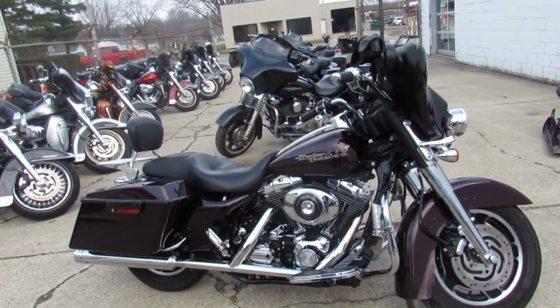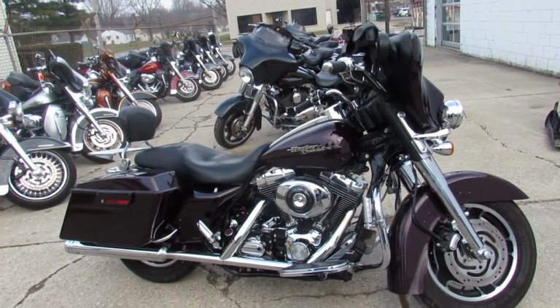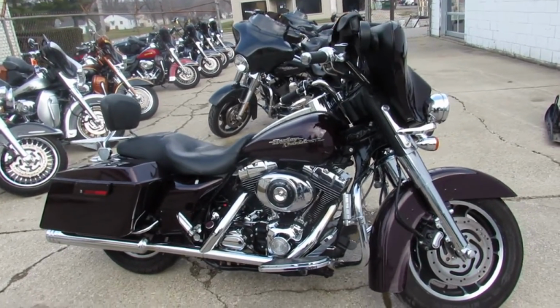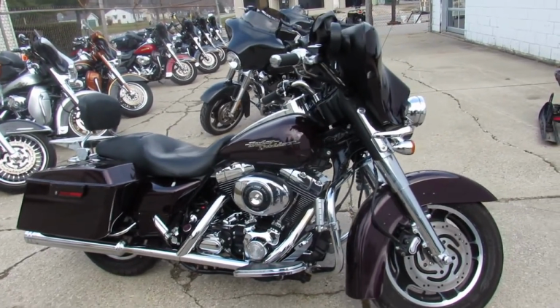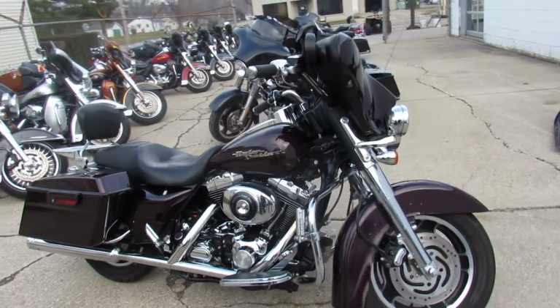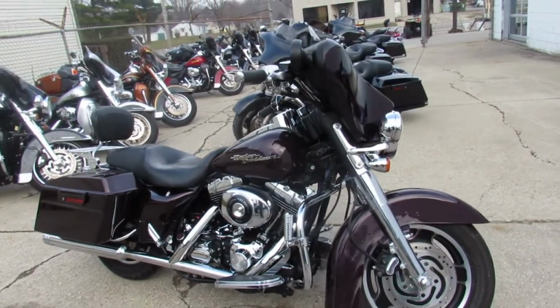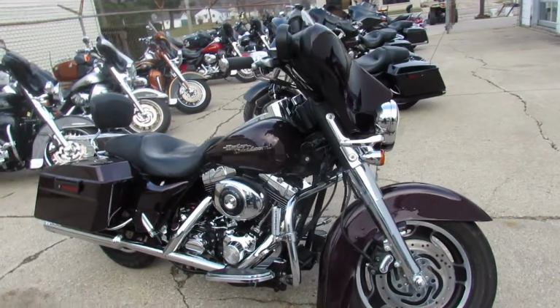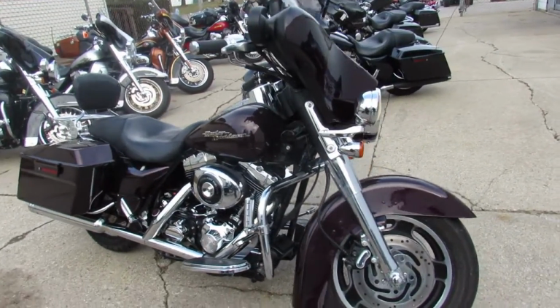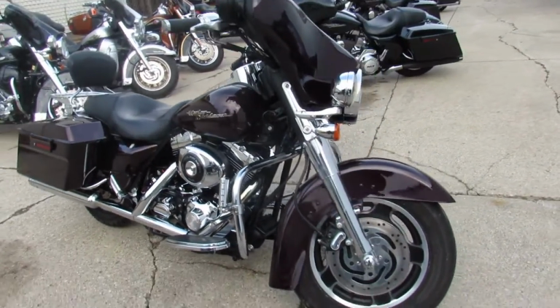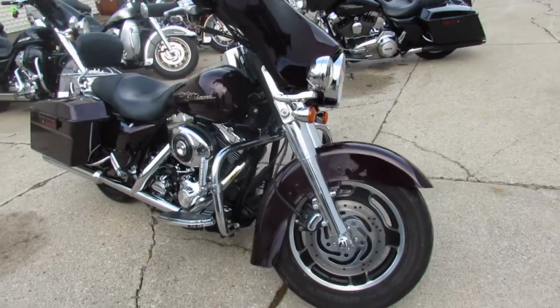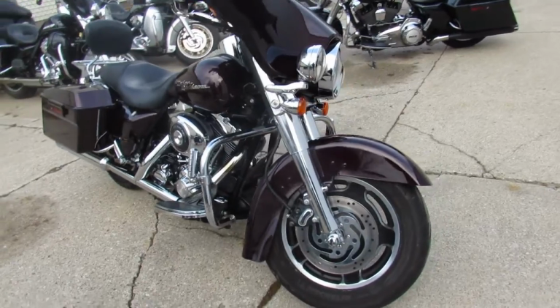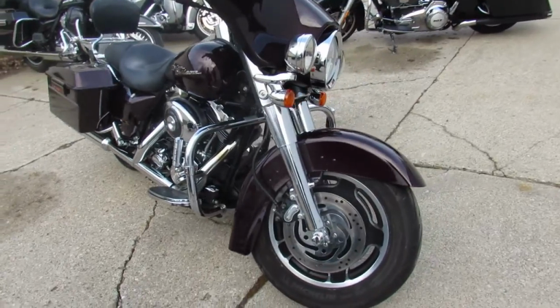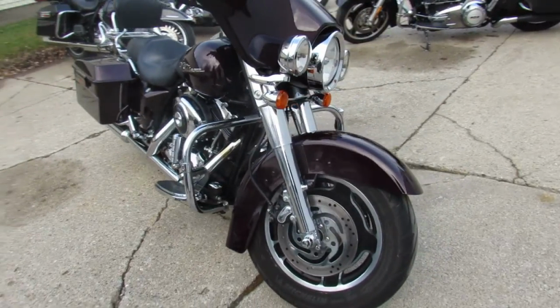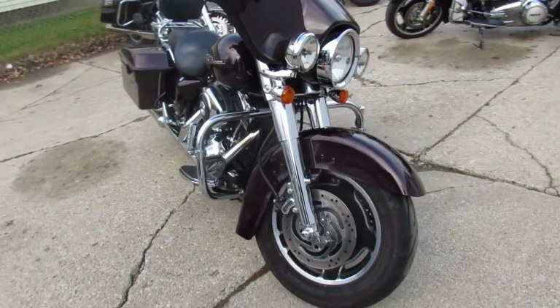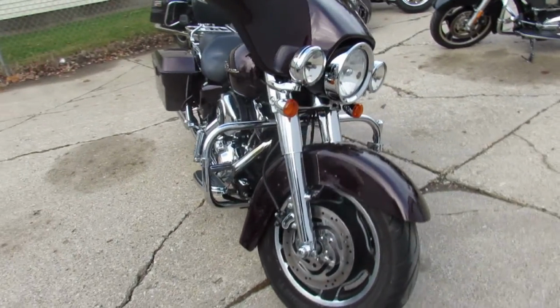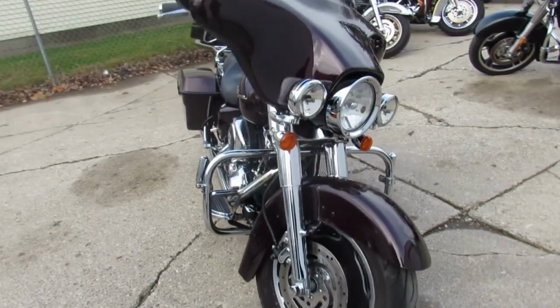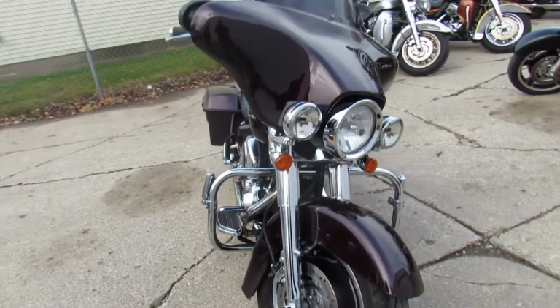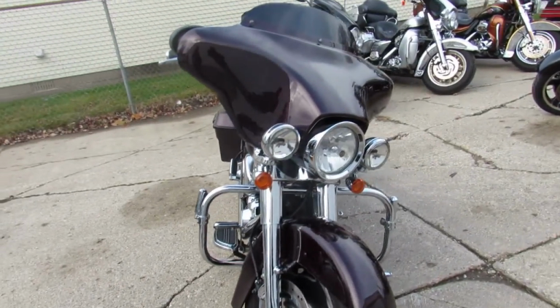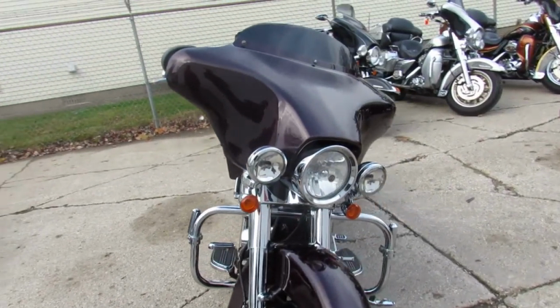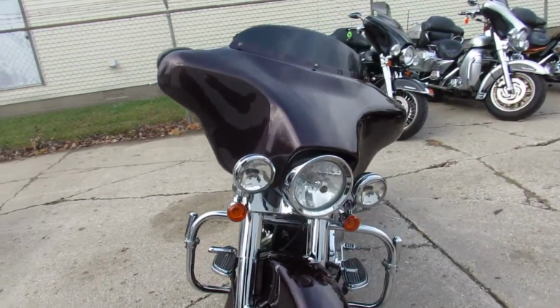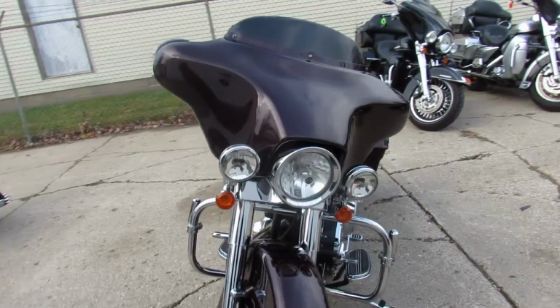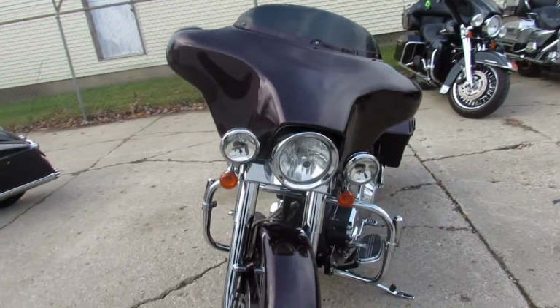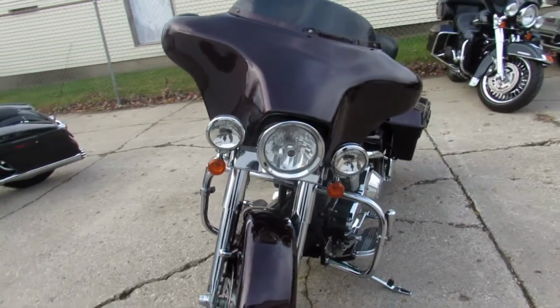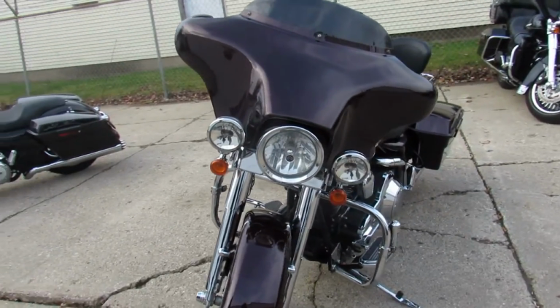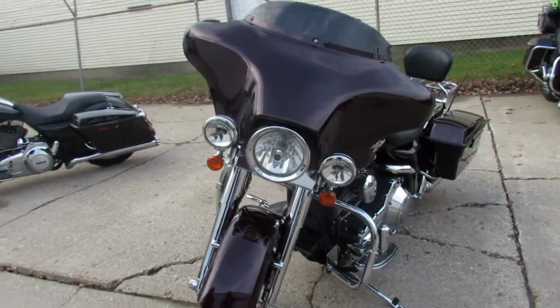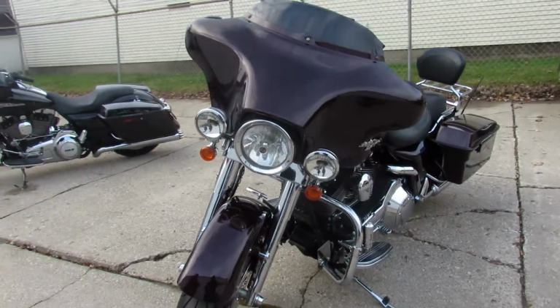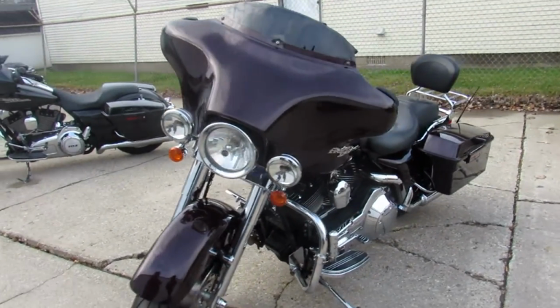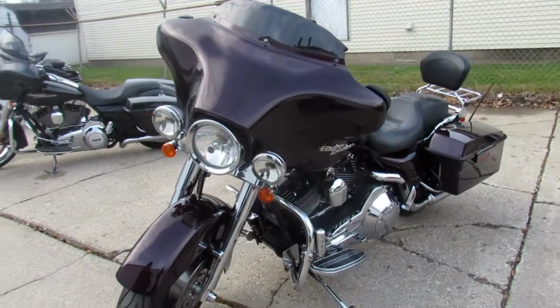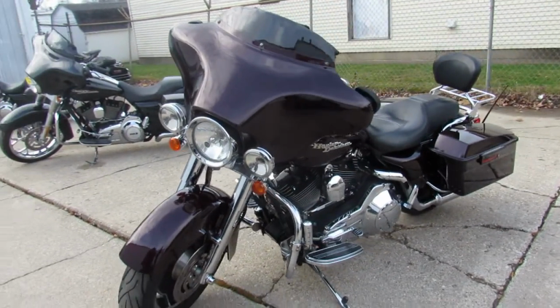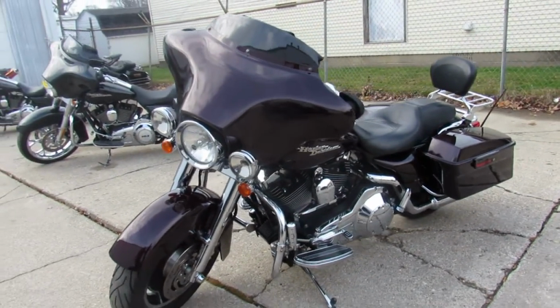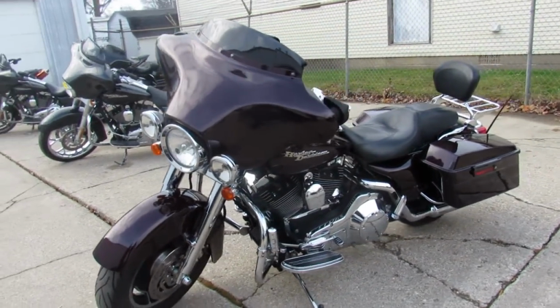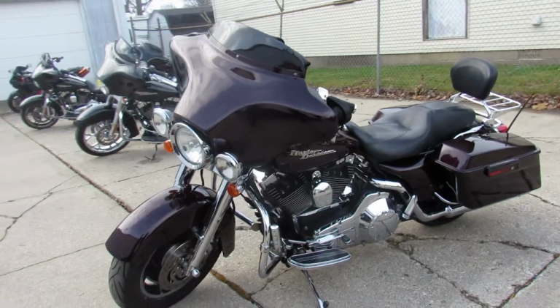Hey guys, ApprovalPowerSports.com here doing some videos on the used Street Glides. We've got tons of them here, over 70 pre-owned Street Glides all ready for the road. This one here is an '06, comes with only 31,000 miles. It's a great bike for the money.